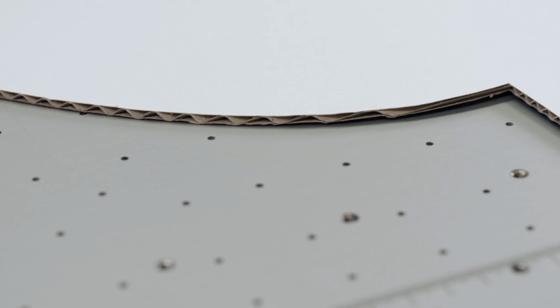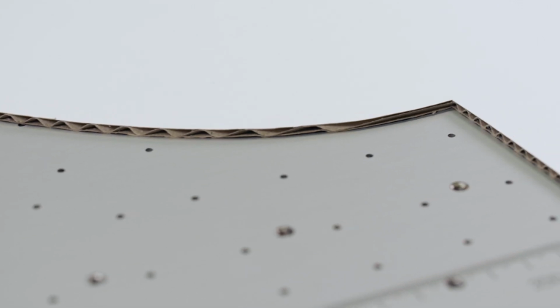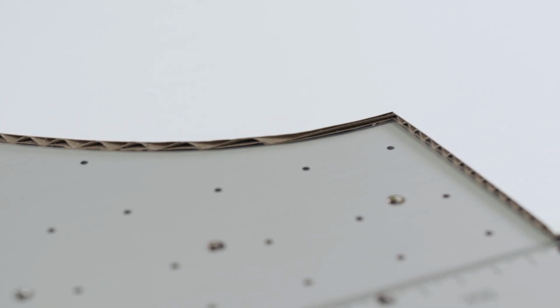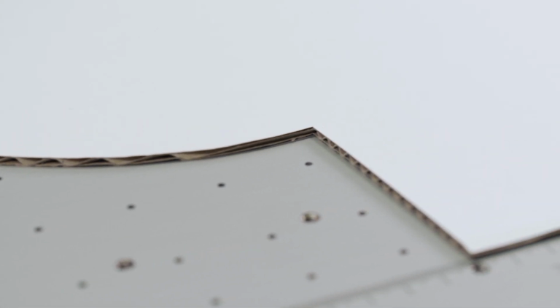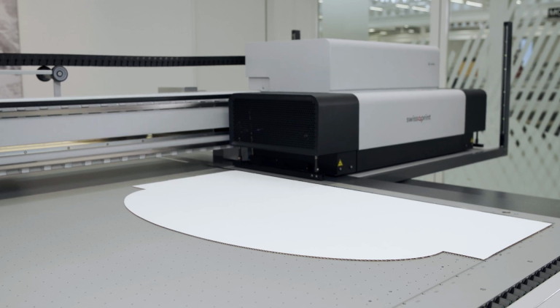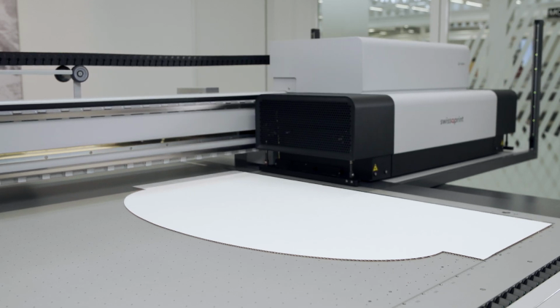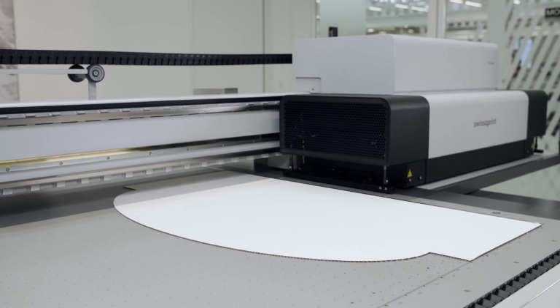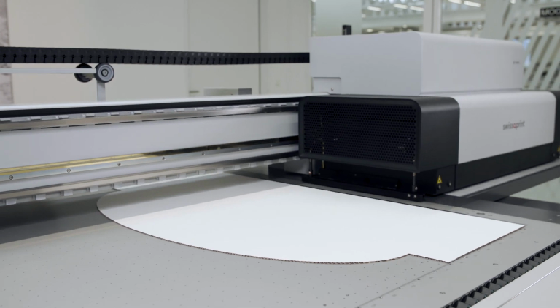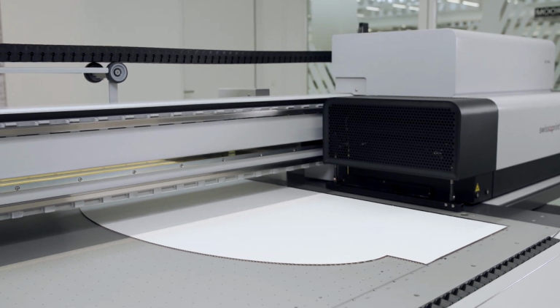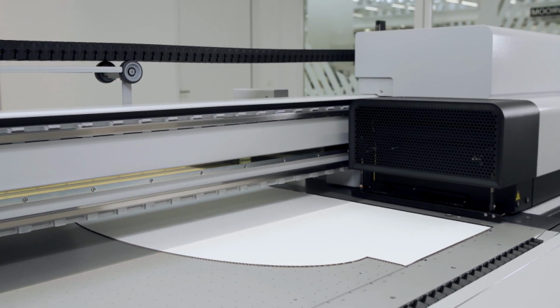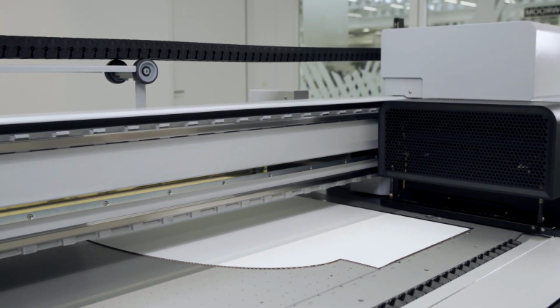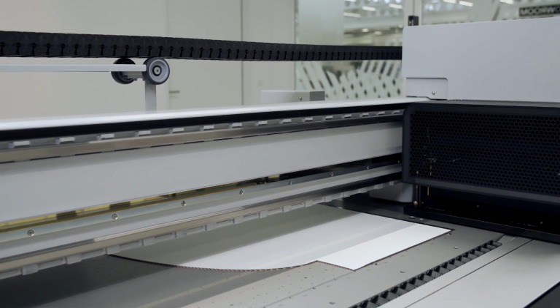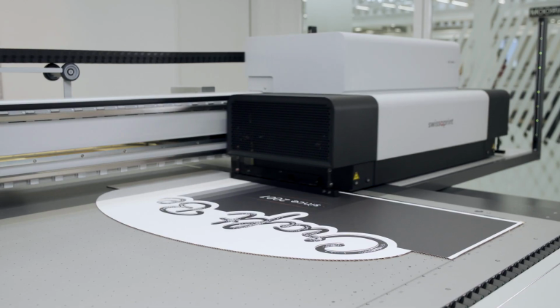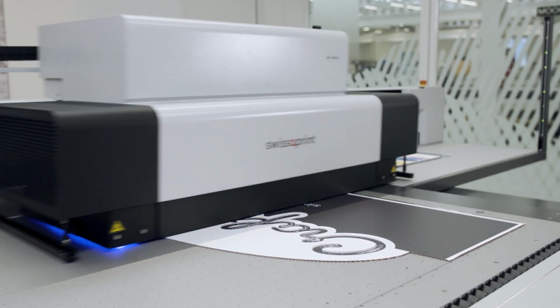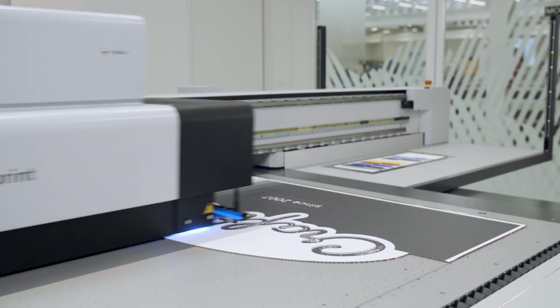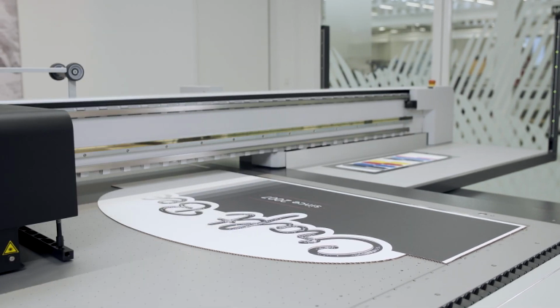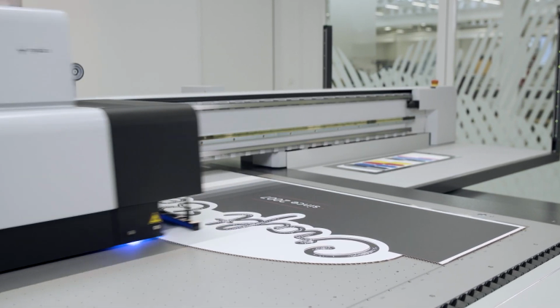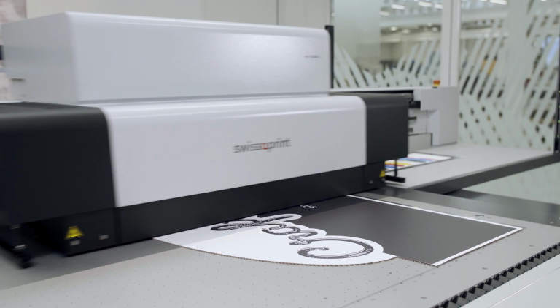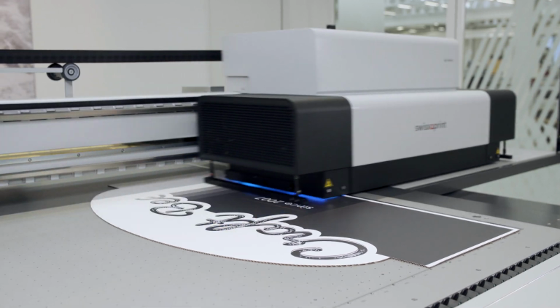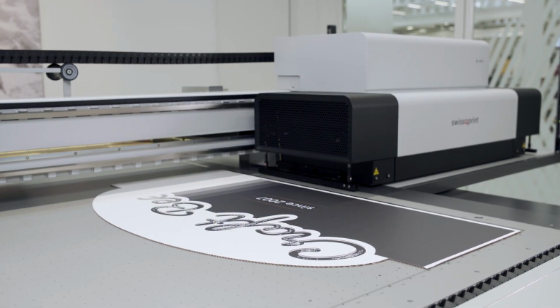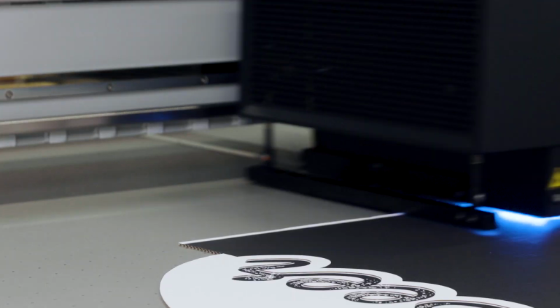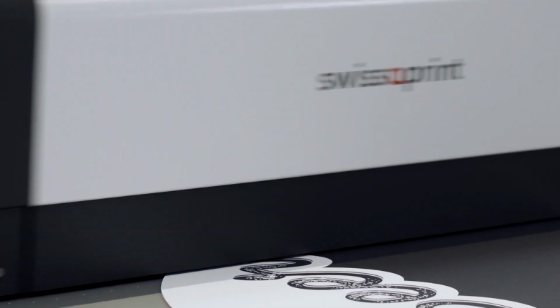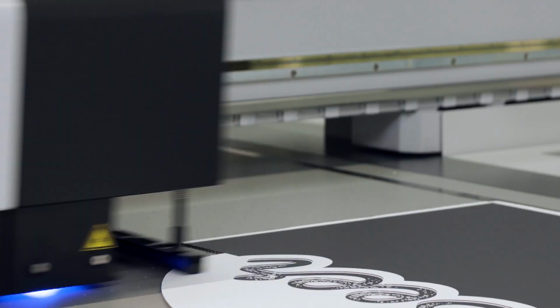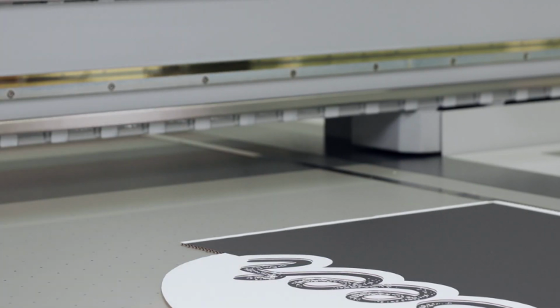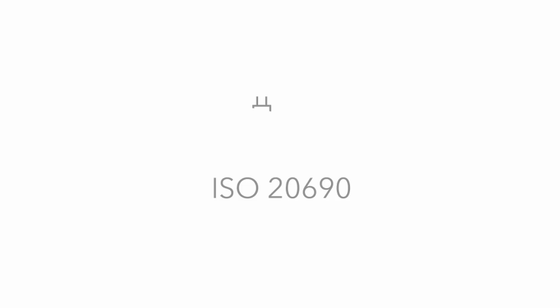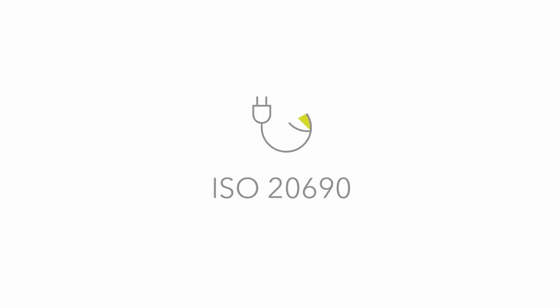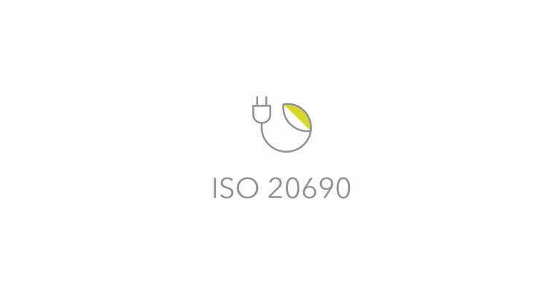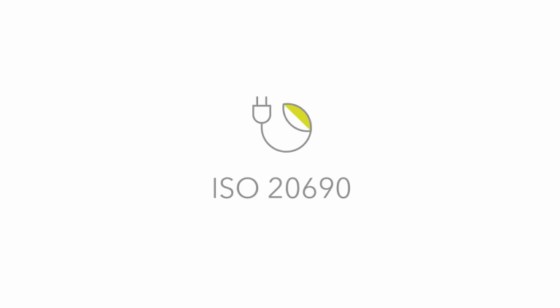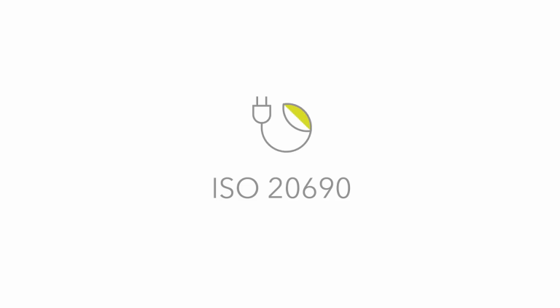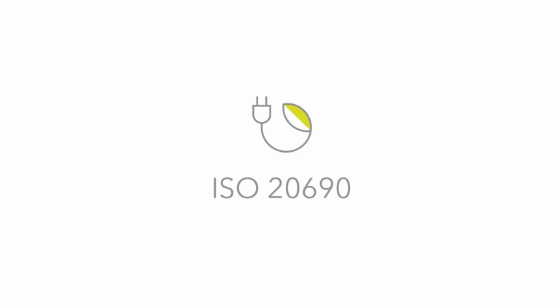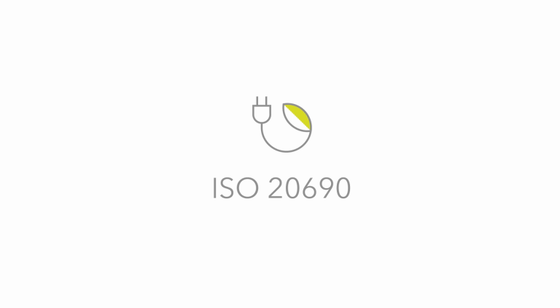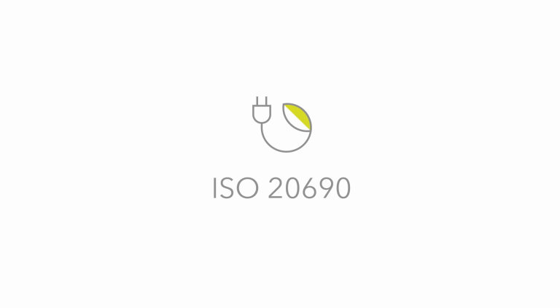The vacuum is strong — so strong that it even holds freeforms firmly in place. And yet it is energy saving. That's one of the reasons why our flatbed printers are ISO certified for their outstanding energy efficiency.